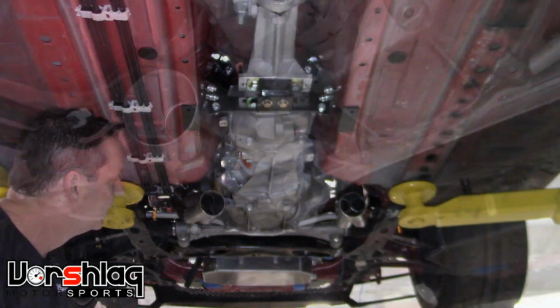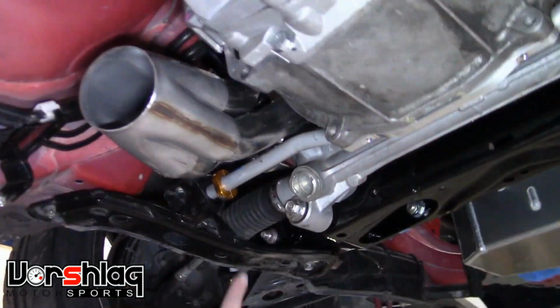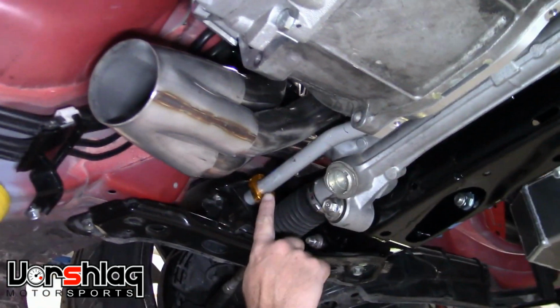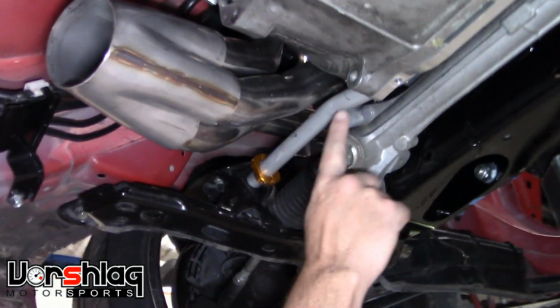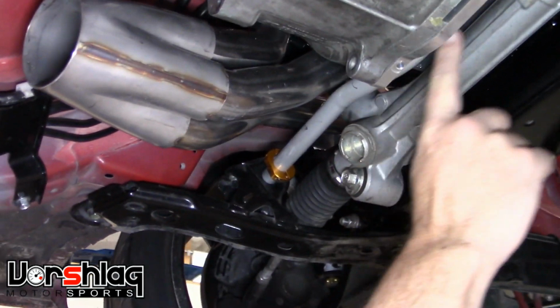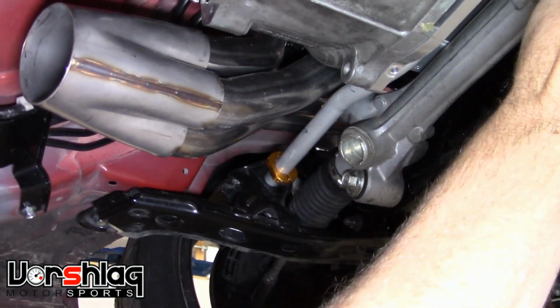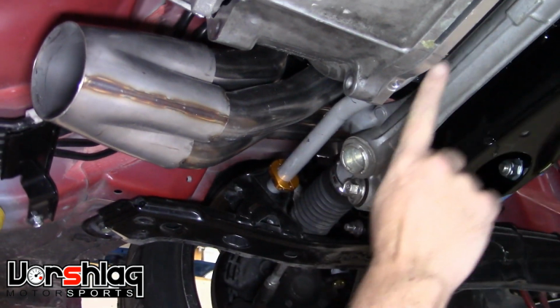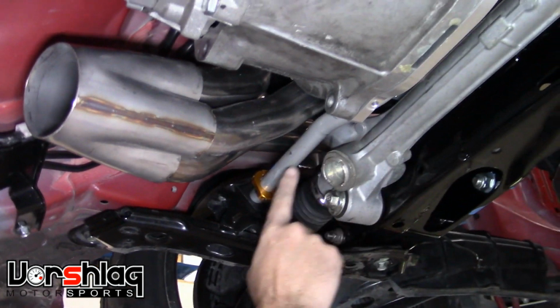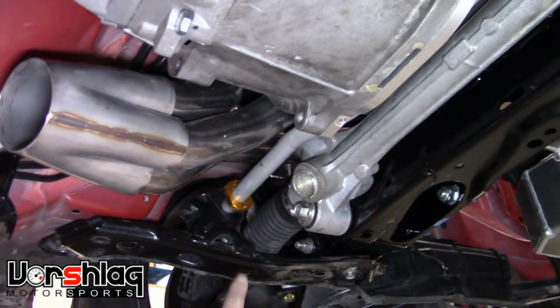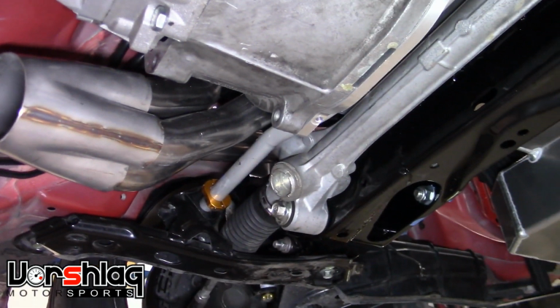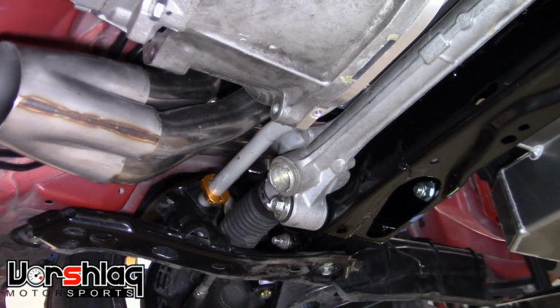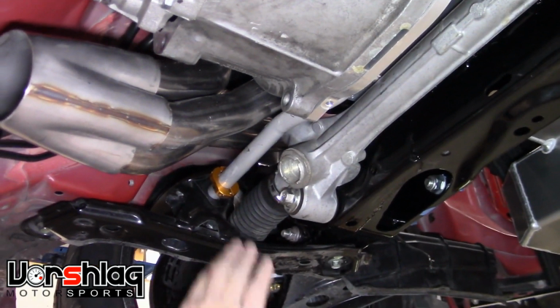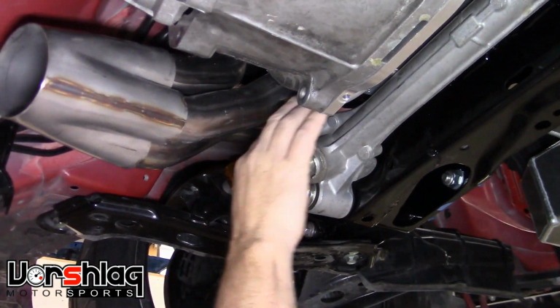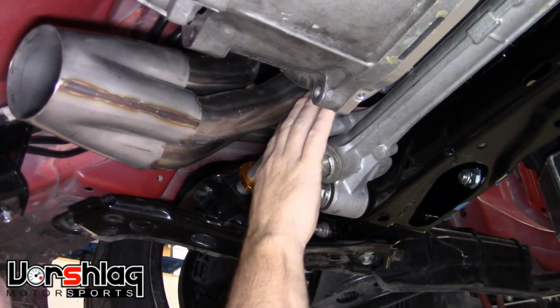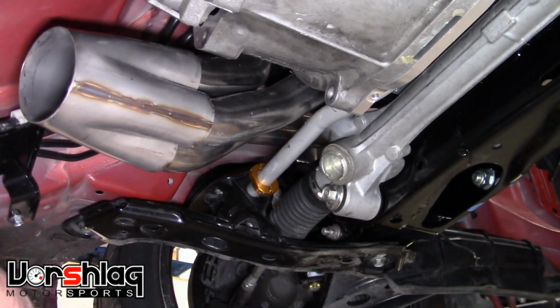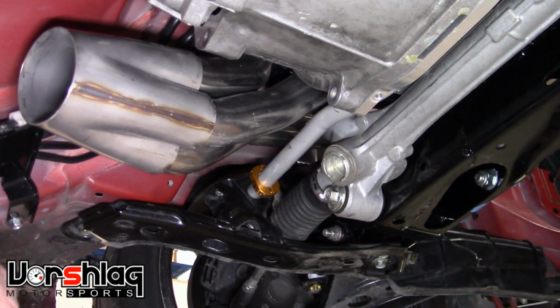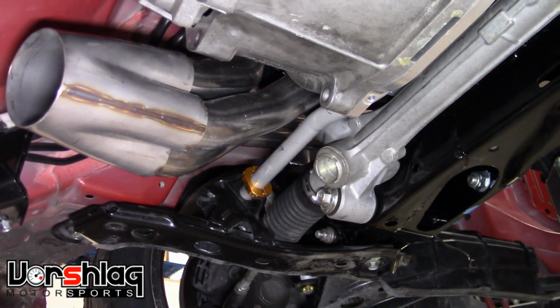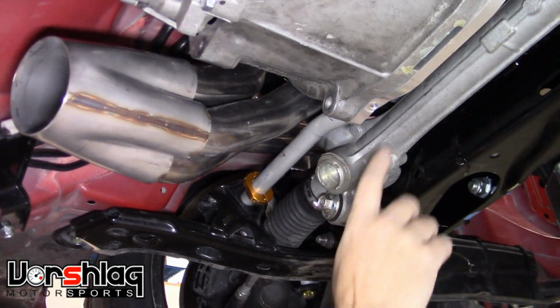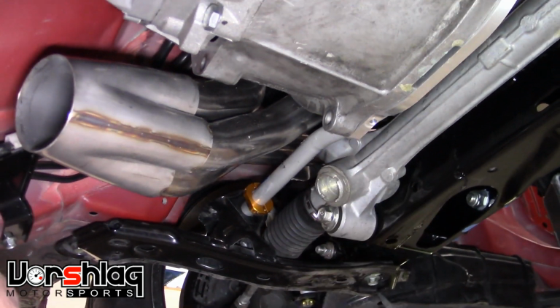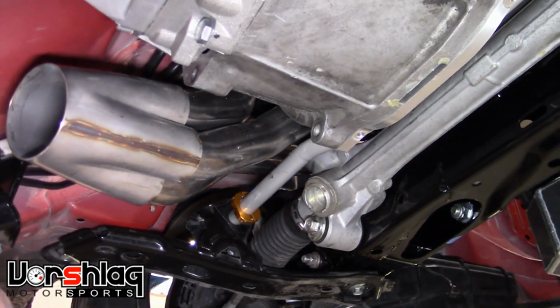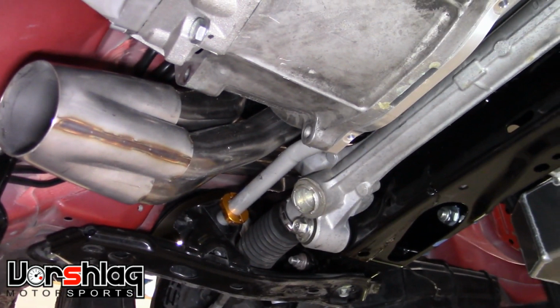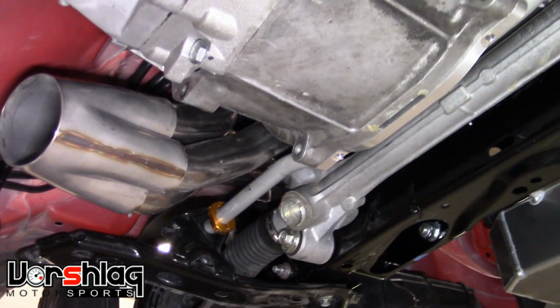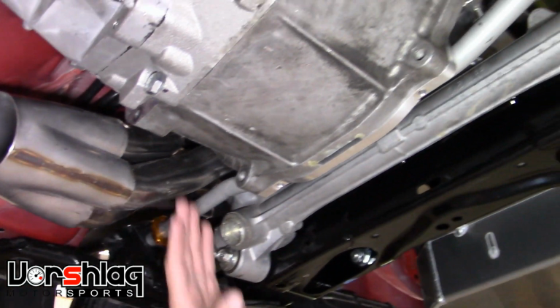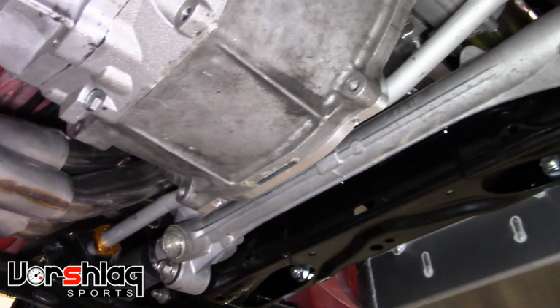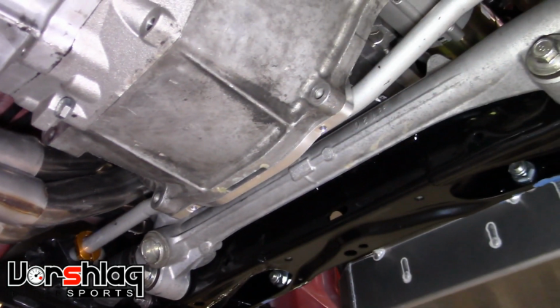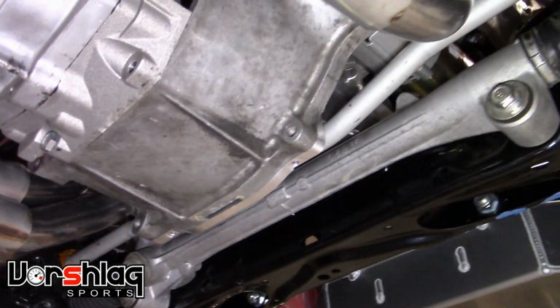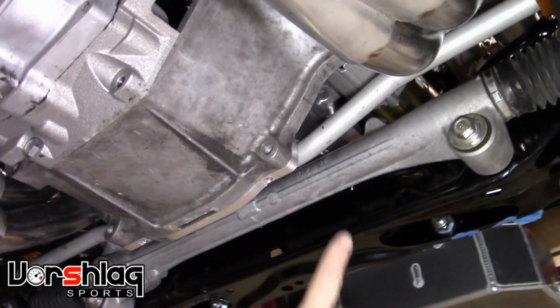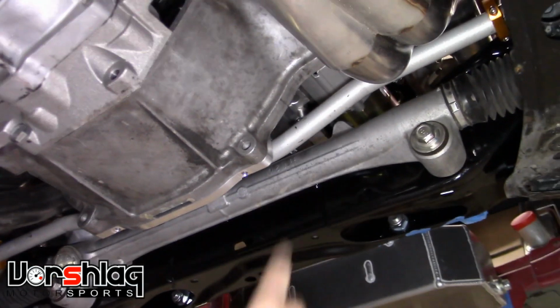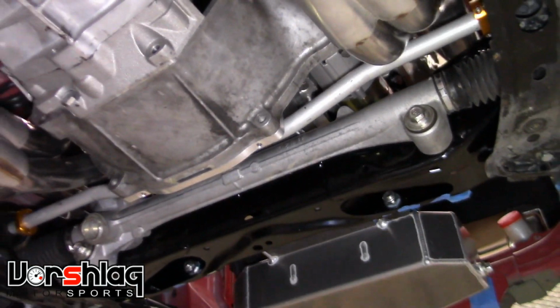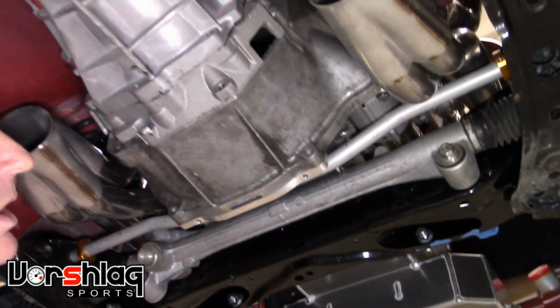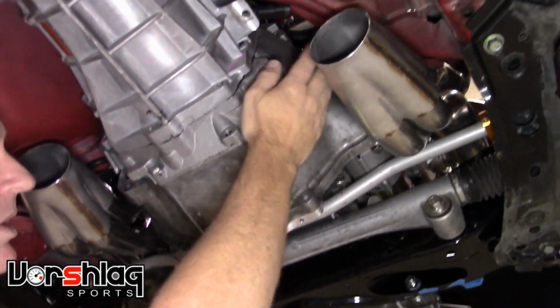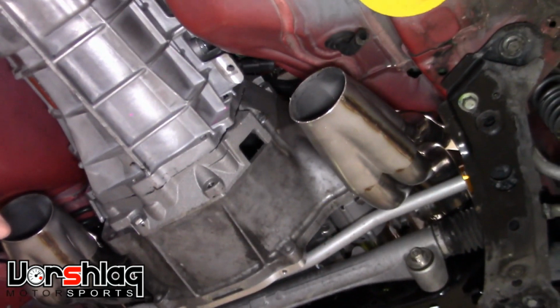As you can see, we've got the biggest sway bar on the market, which is this Whiteline bar. We cleared all of that with room to spare, as well as the steering rack, bell housing, and on this side the starter and the chassis.